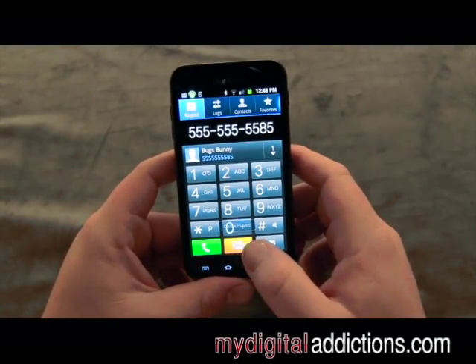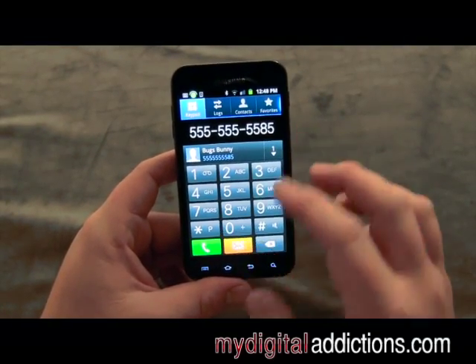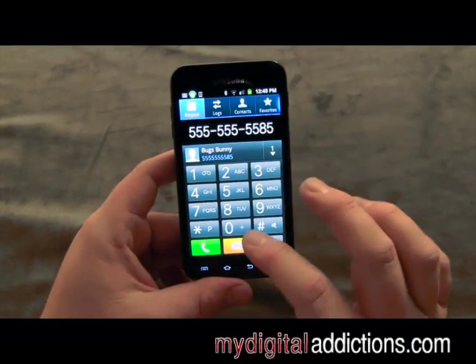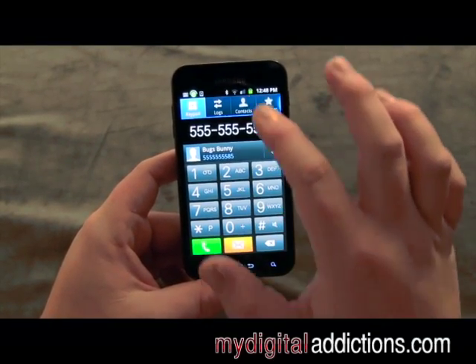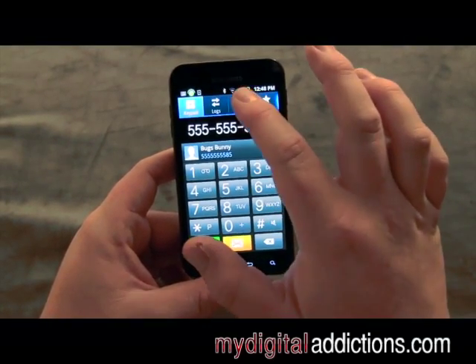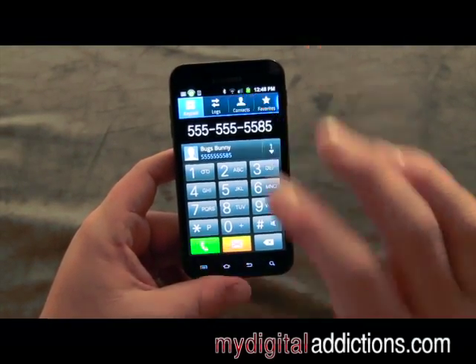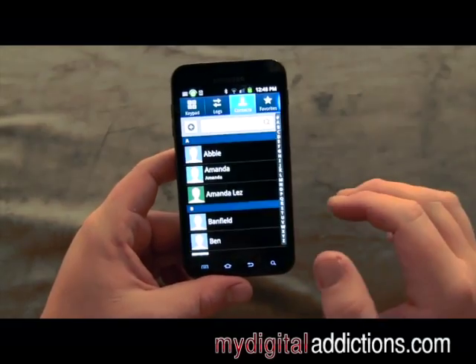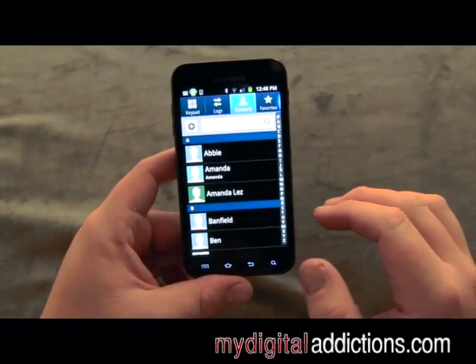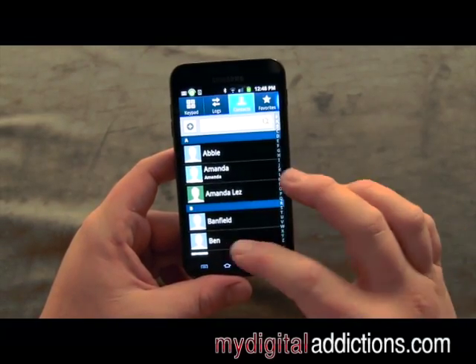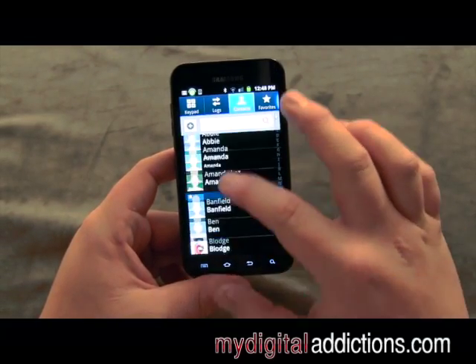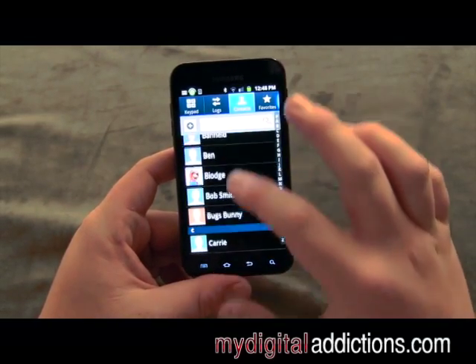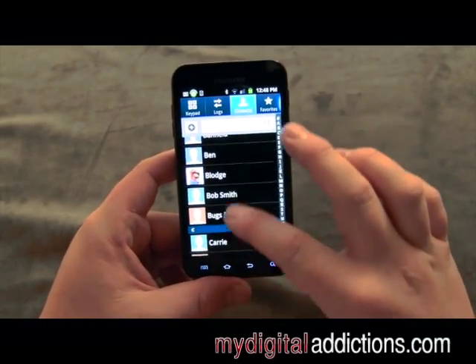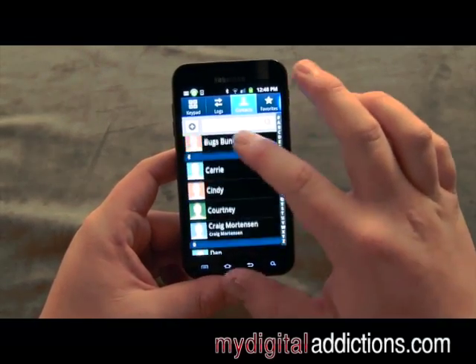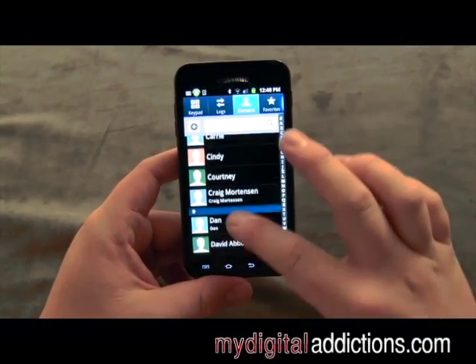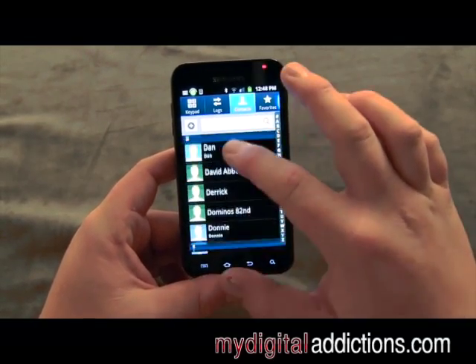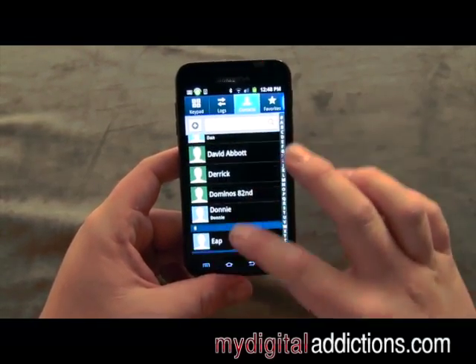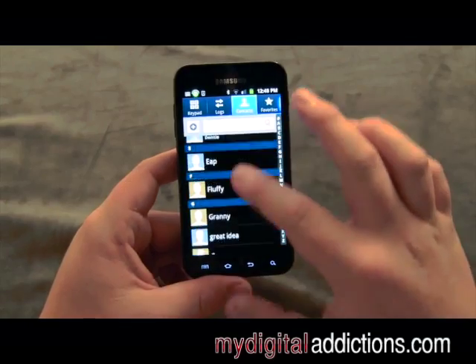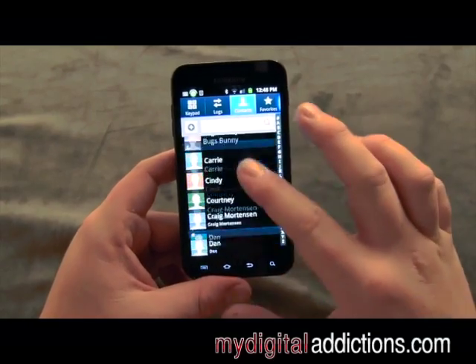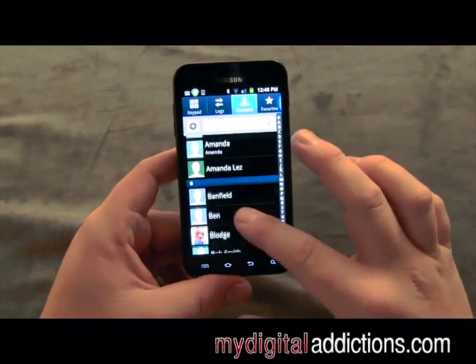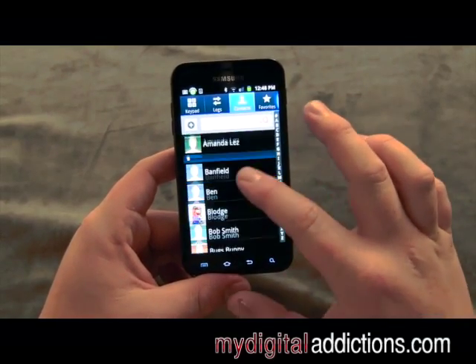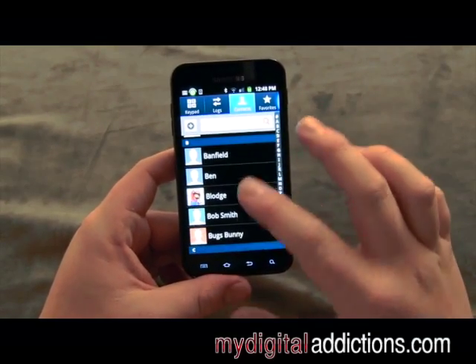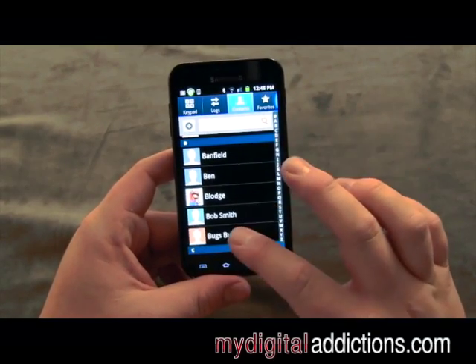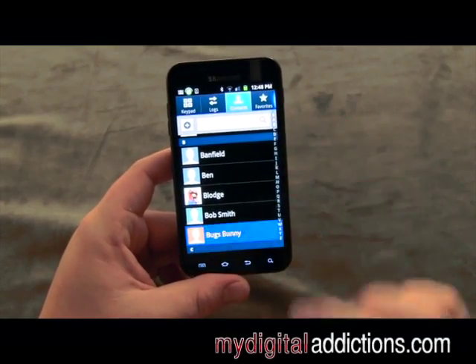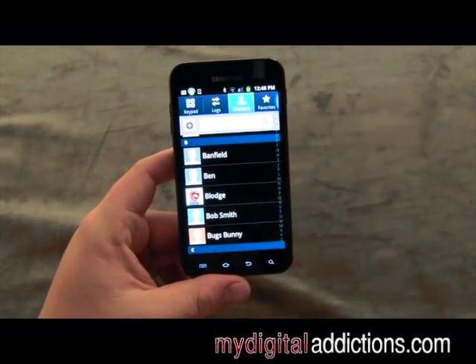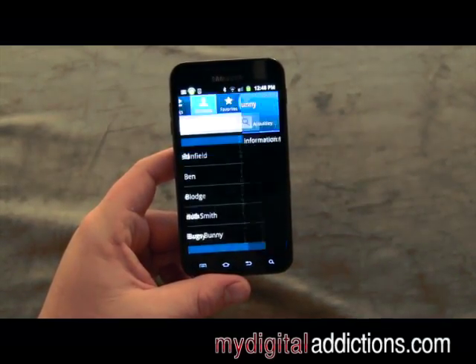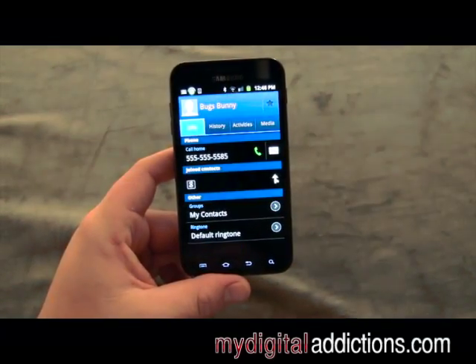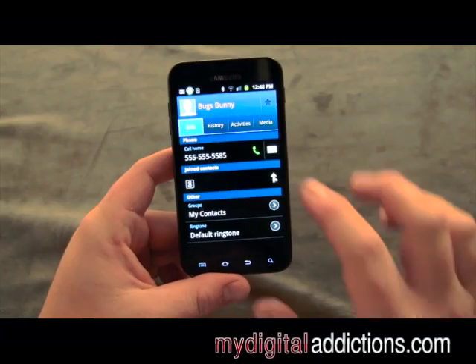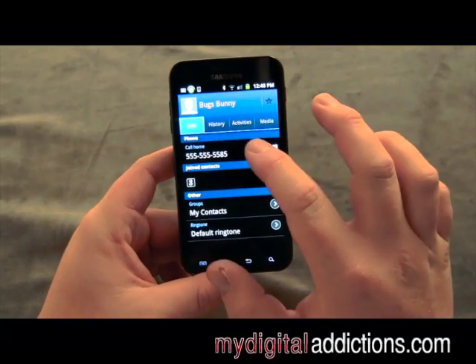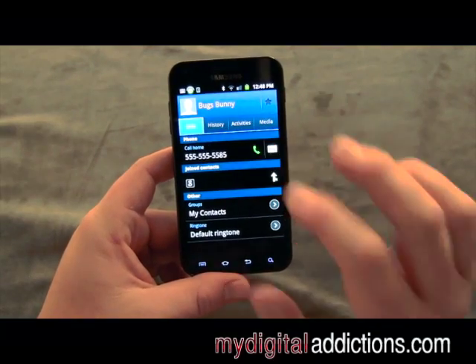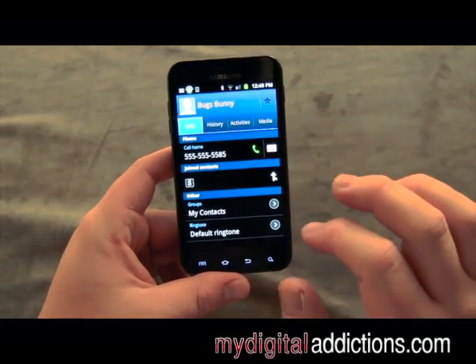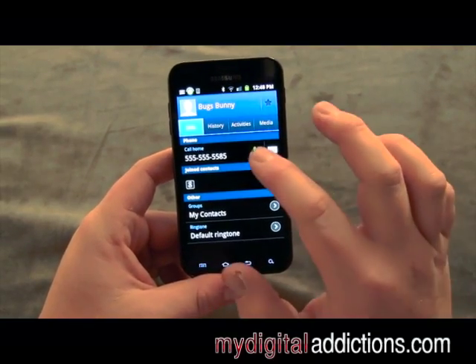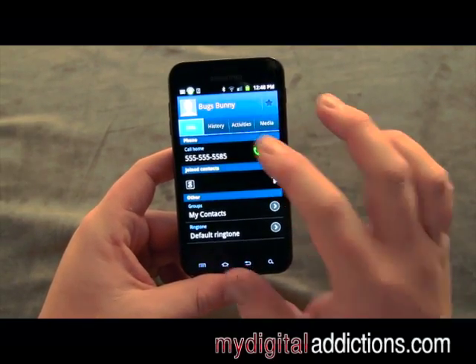So anytime I want to call him, I can go to contacts, scroll down to B for Bugs Bunny, and then I can just hit the call button.